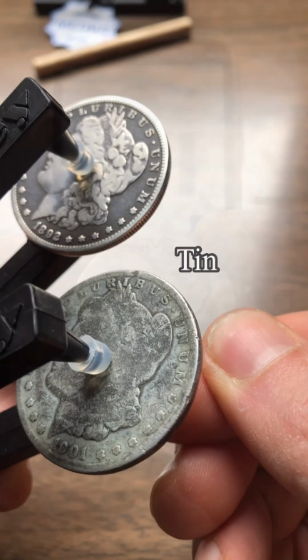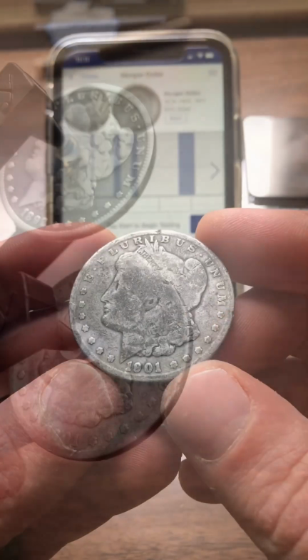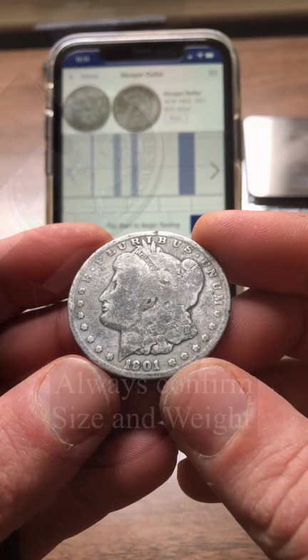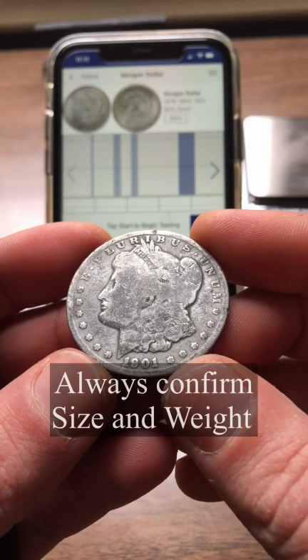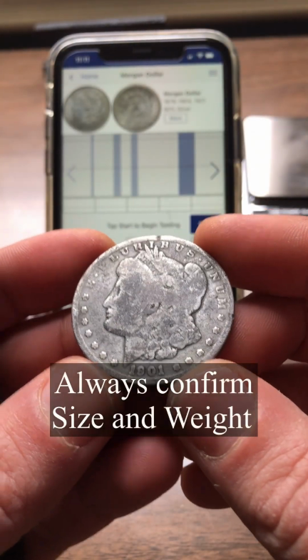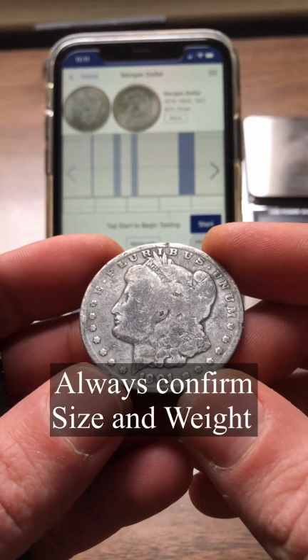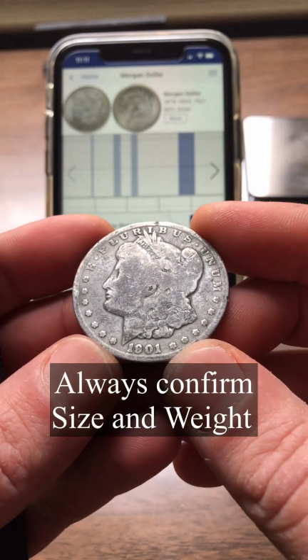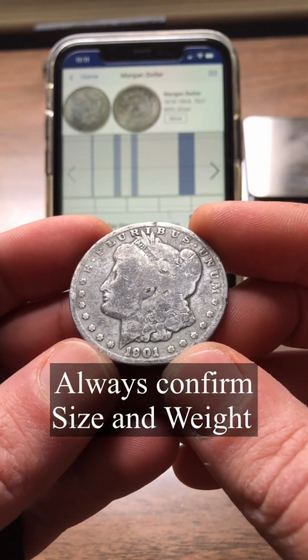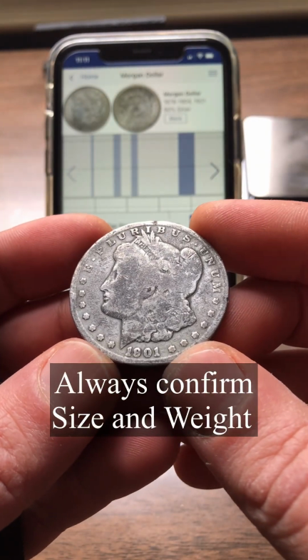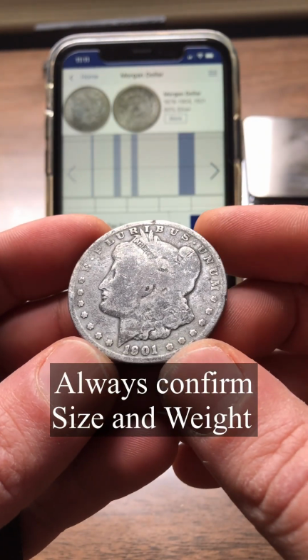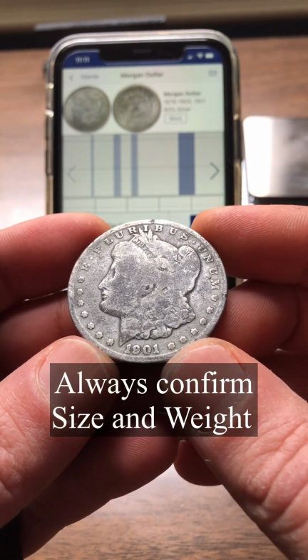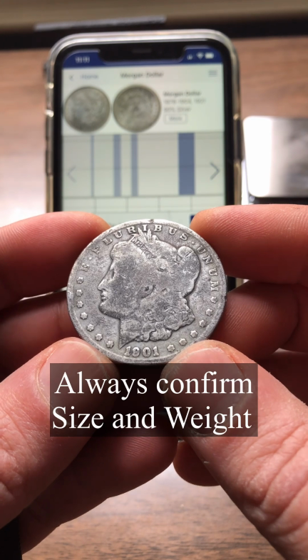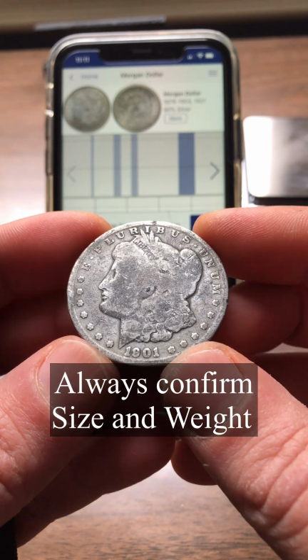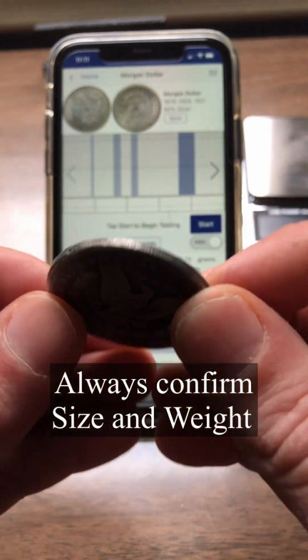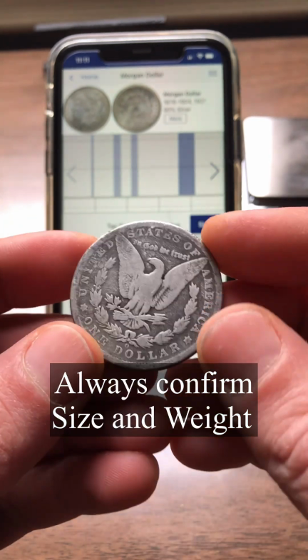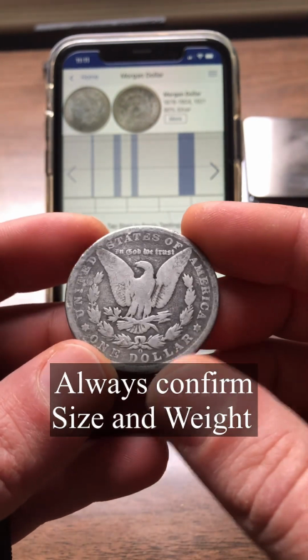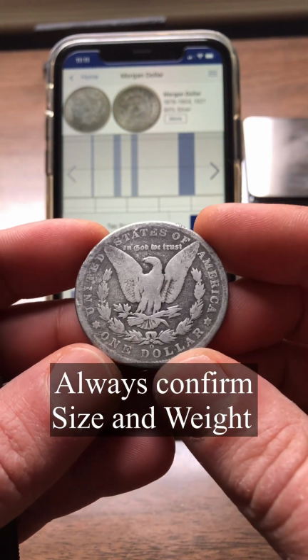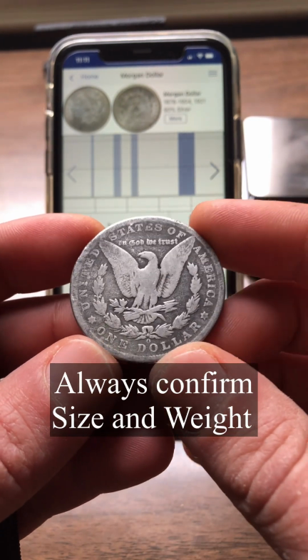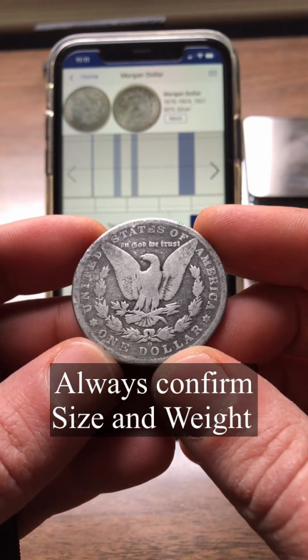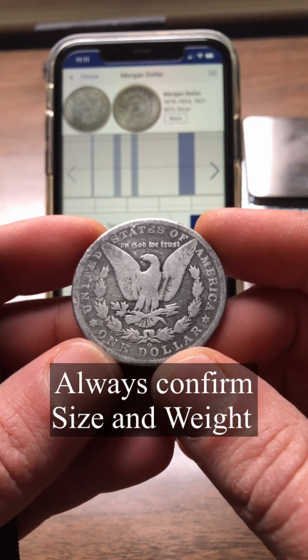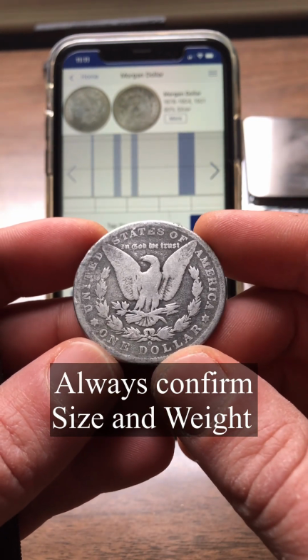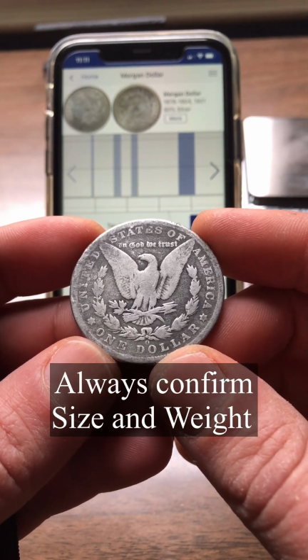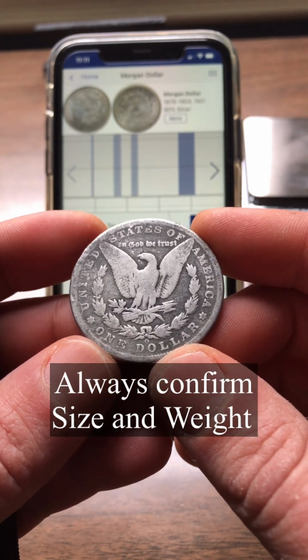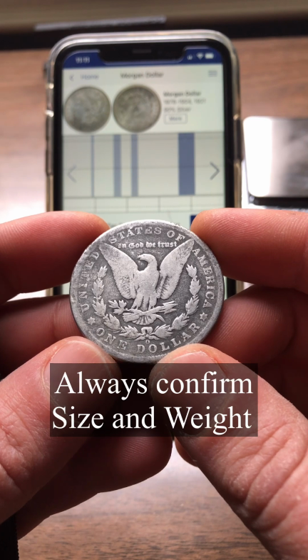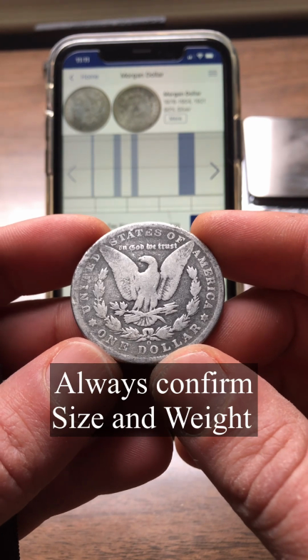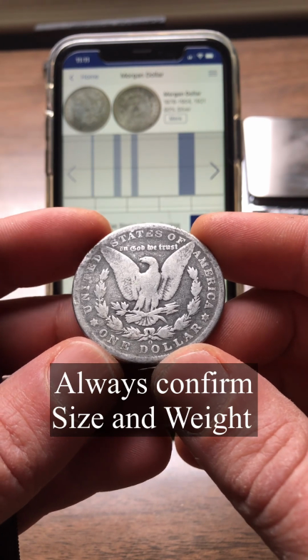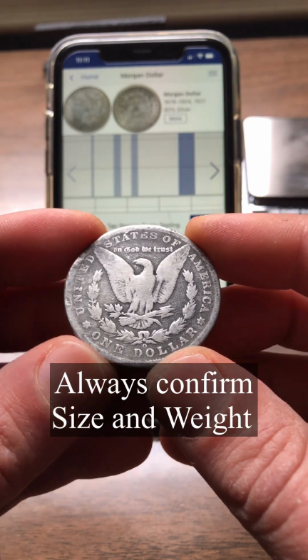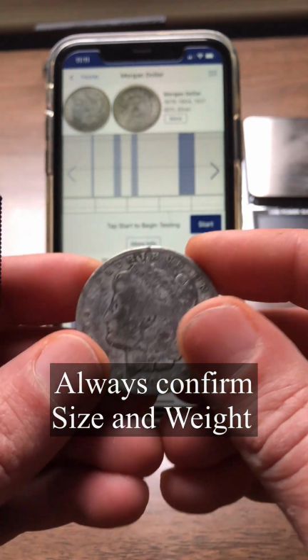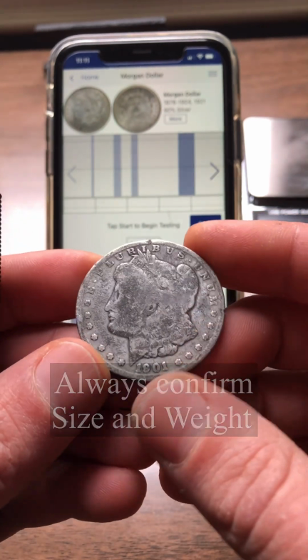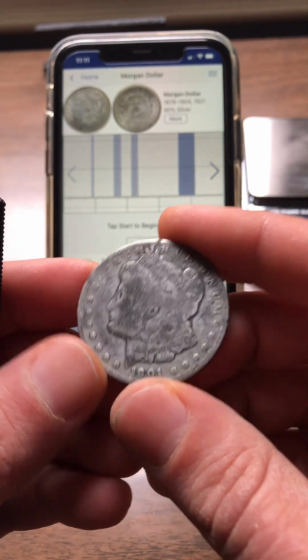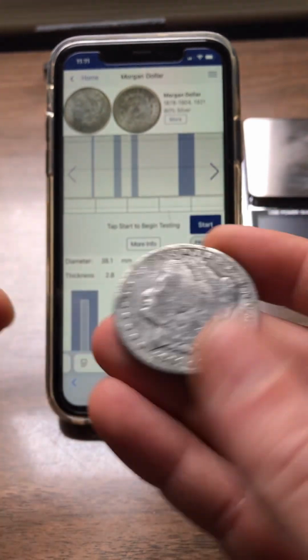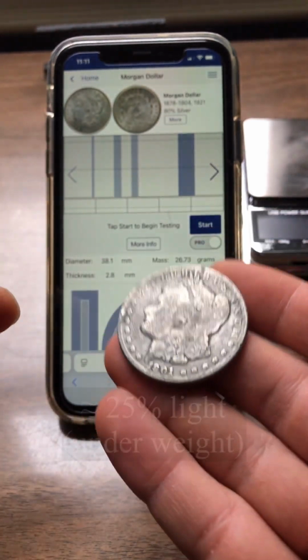This is a fake Morgan dollar made out of tin. My local coin store gave me this — they found it while cleaning up their shop. It's a really good reminder of why you always need to verify your weight and dimensions when you're doing the ping test, because this is really underweight.